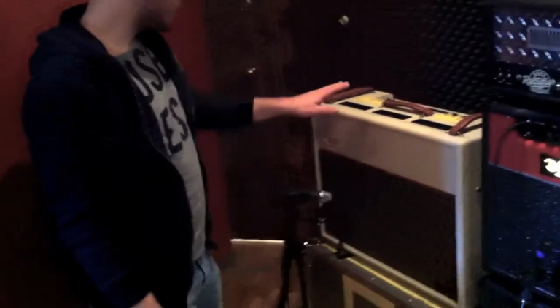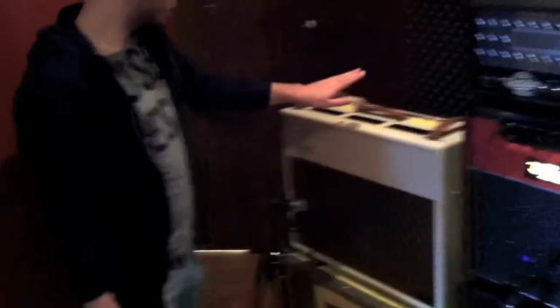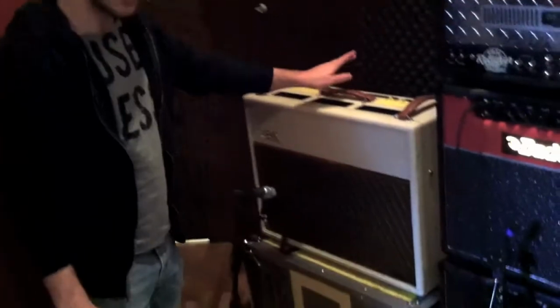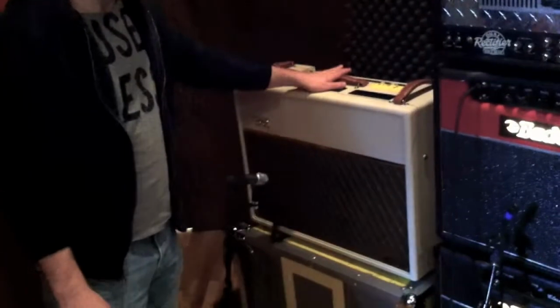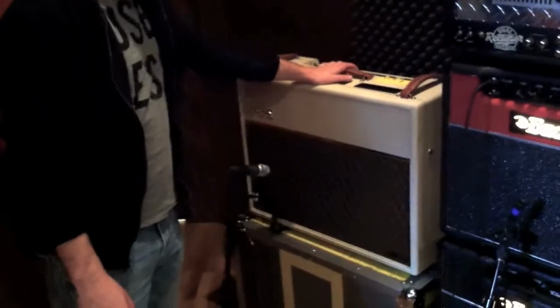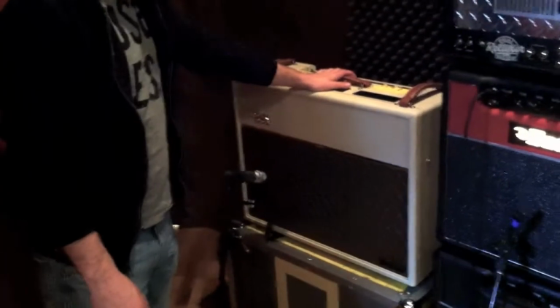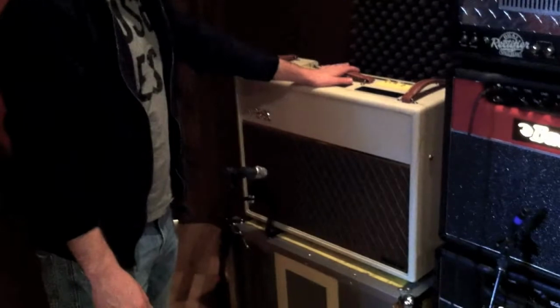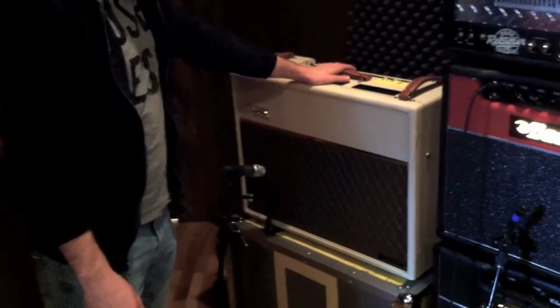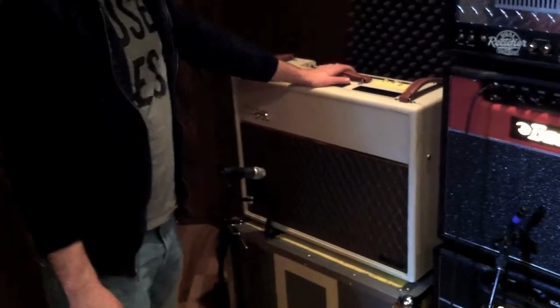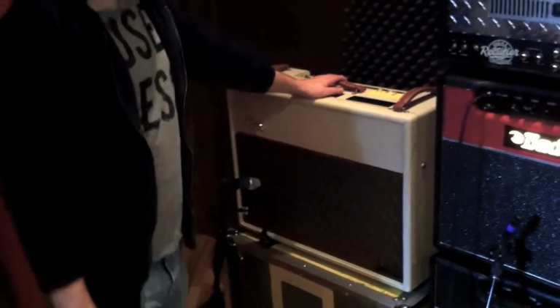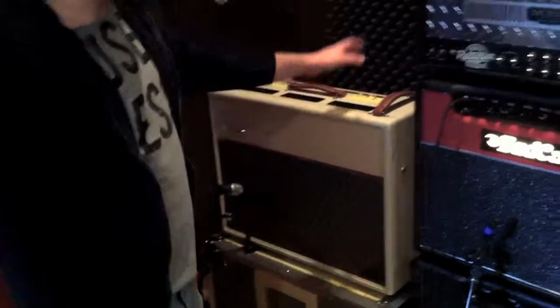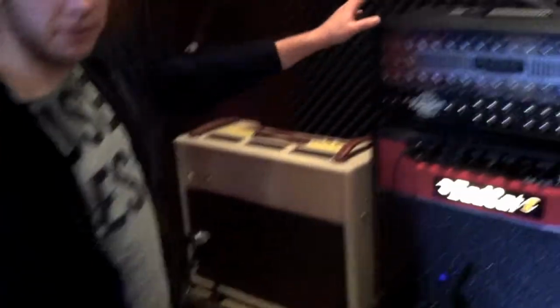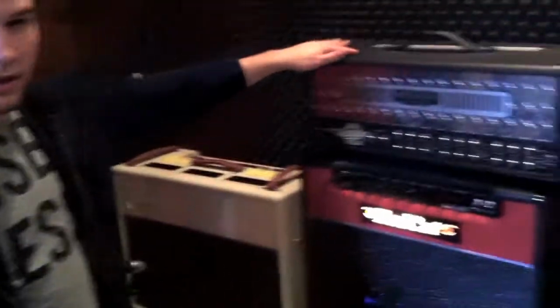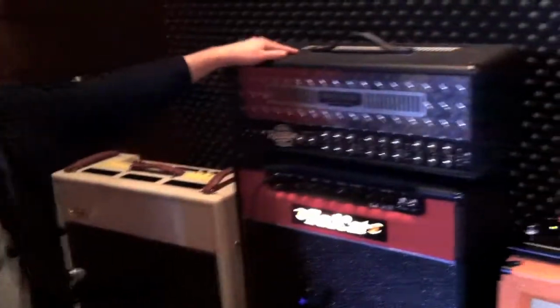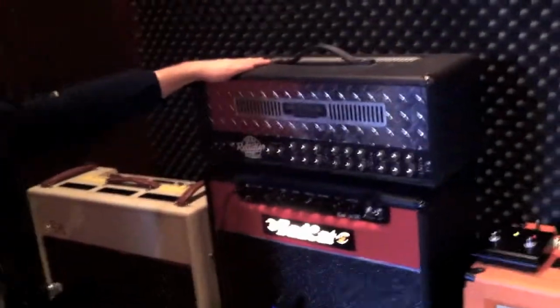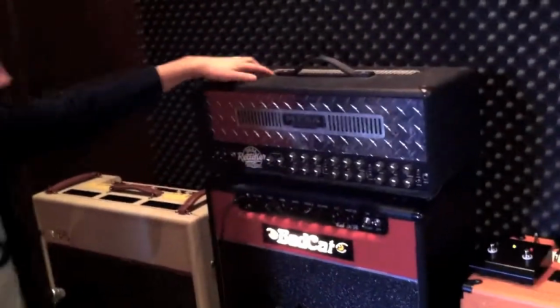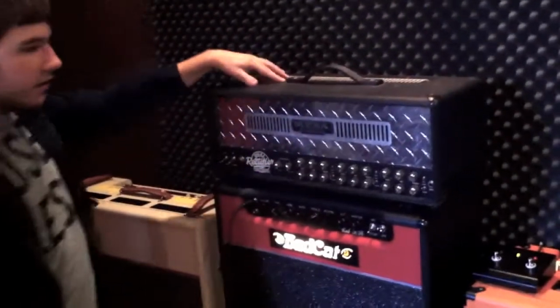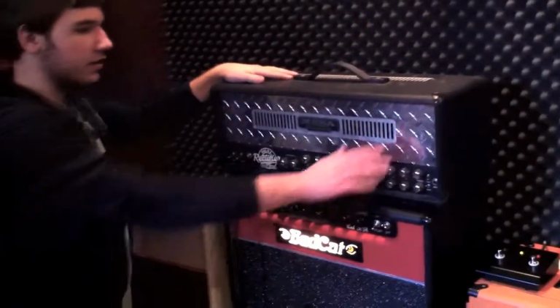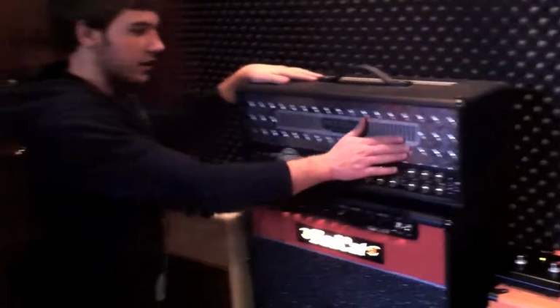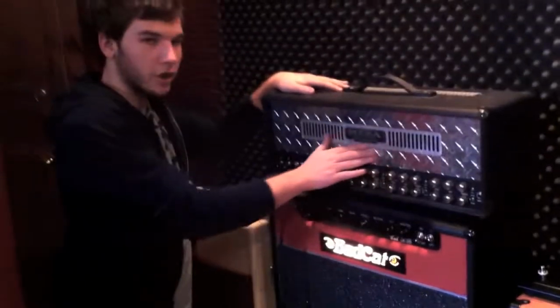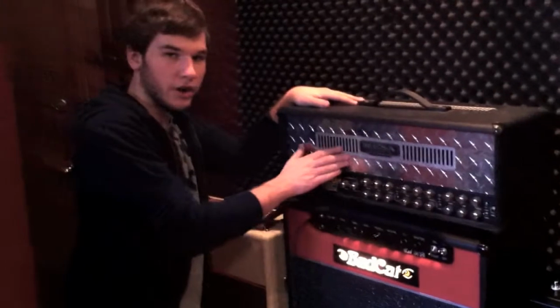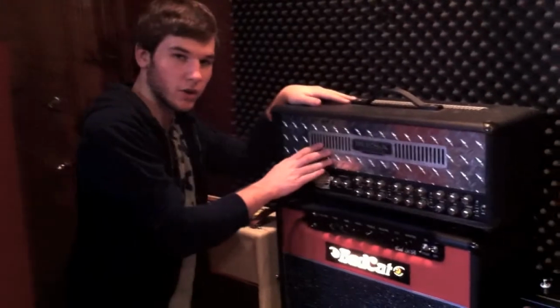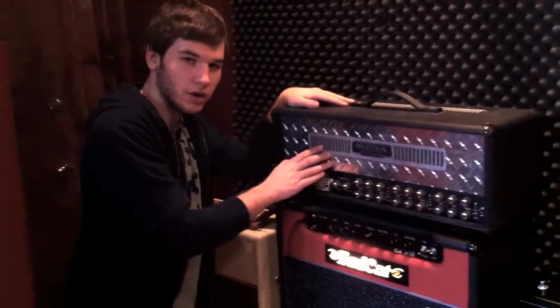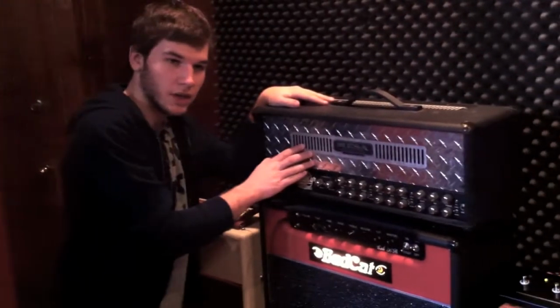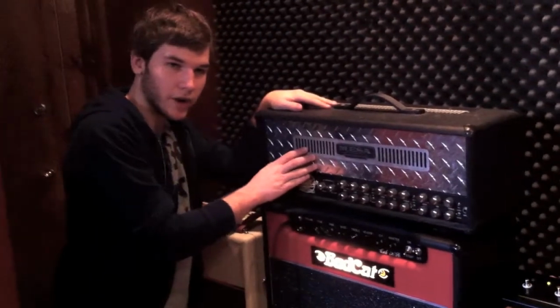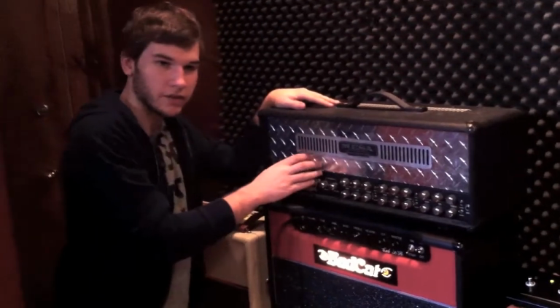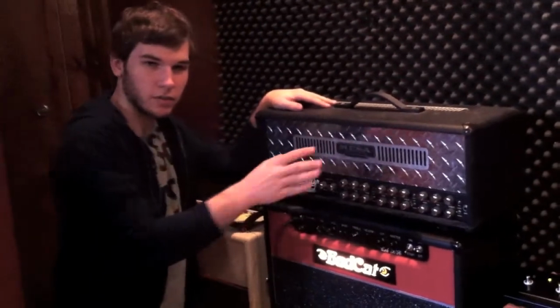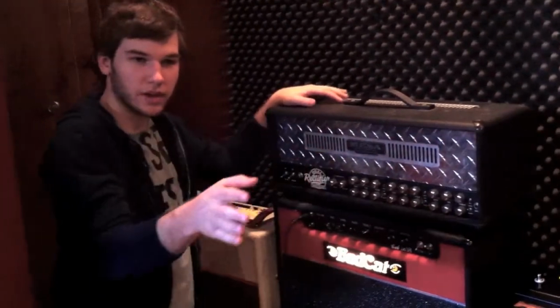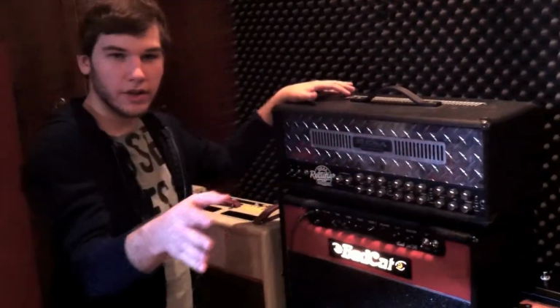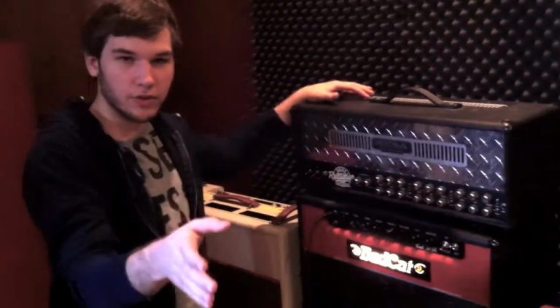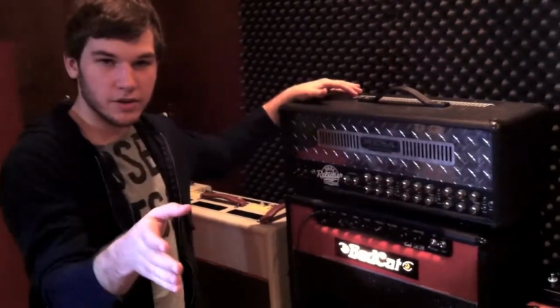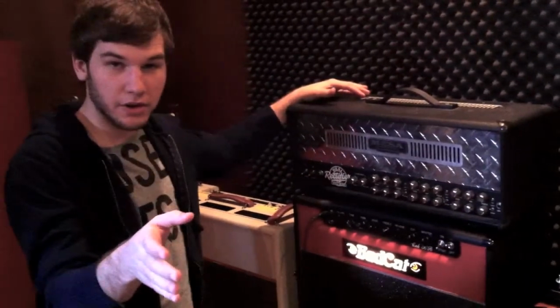Here's Luke's Vox AC30 — using that a little bit. And then finally, this is where the heart and soul of the record is. Remember that Silvertone guitar I told you about earlier?